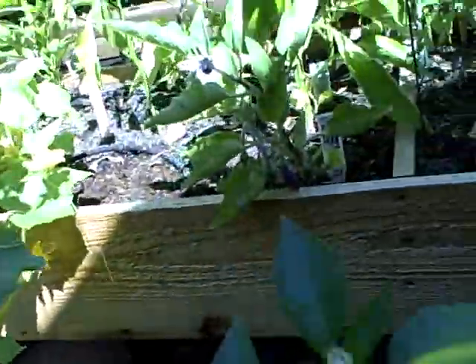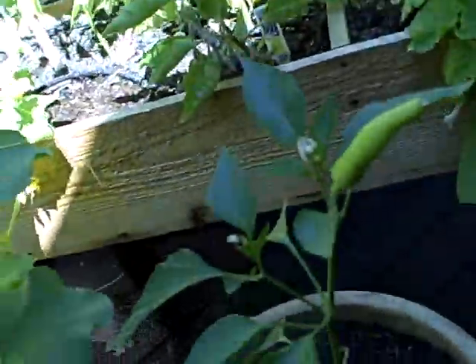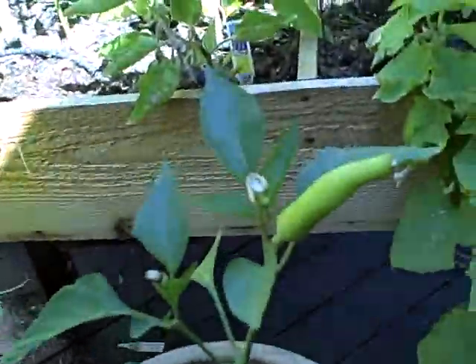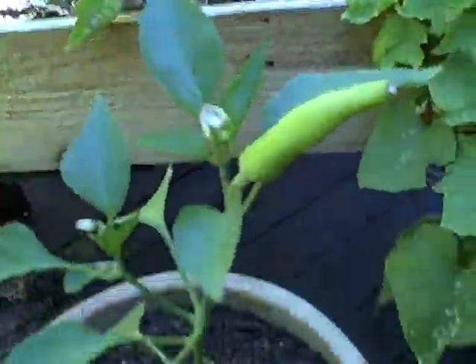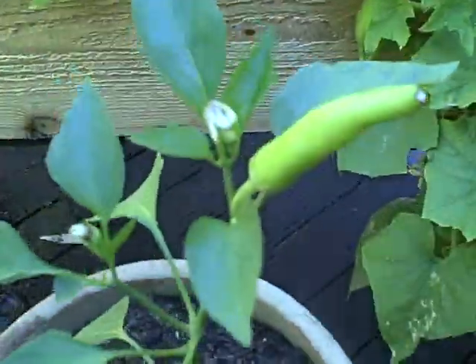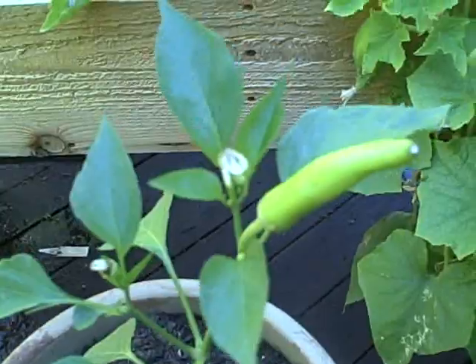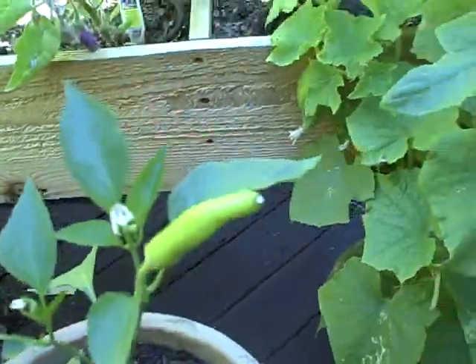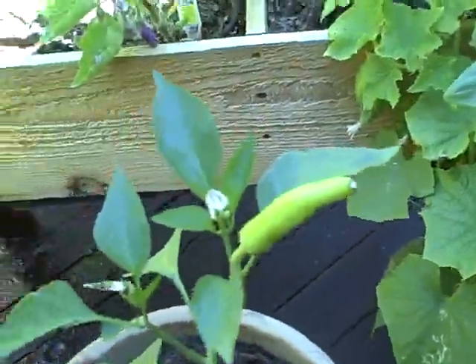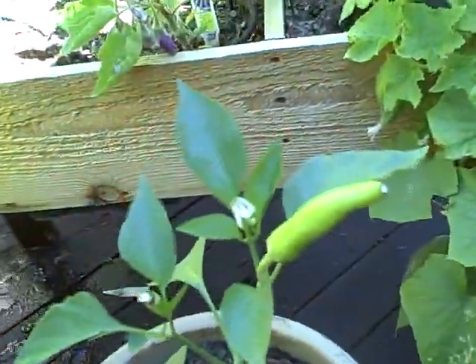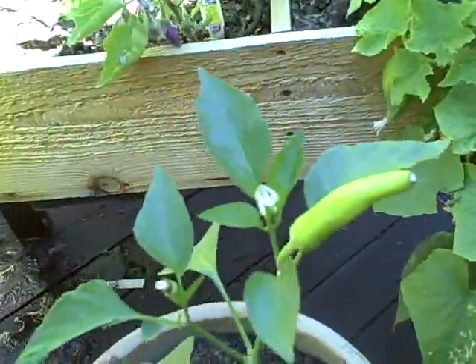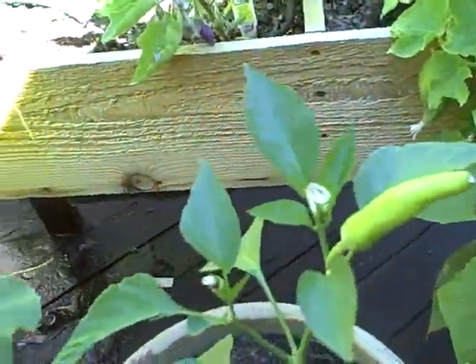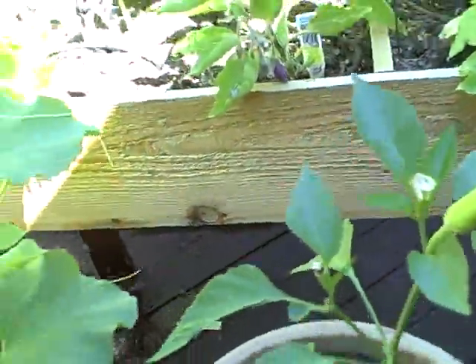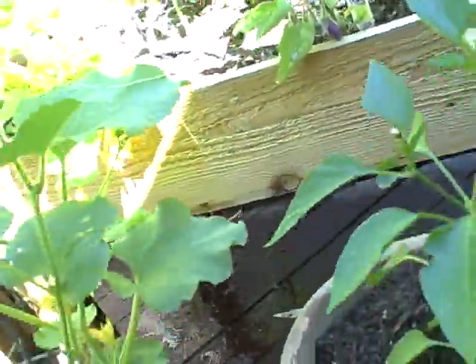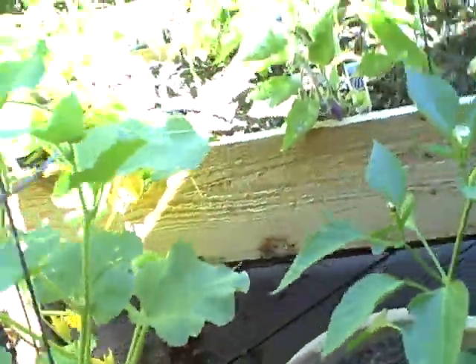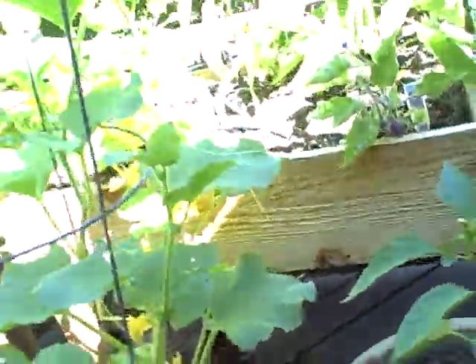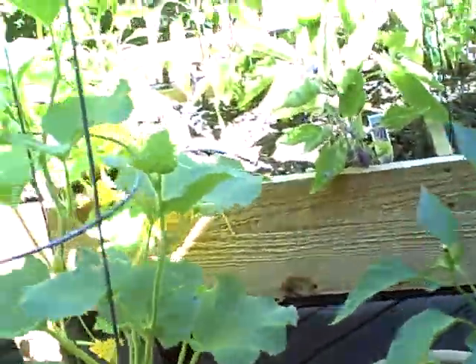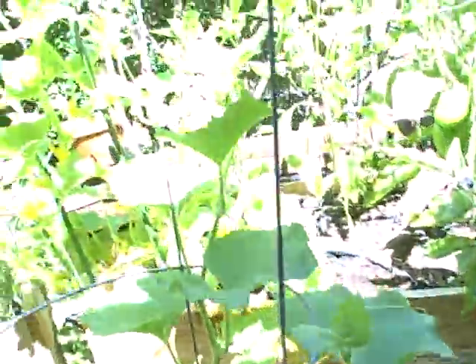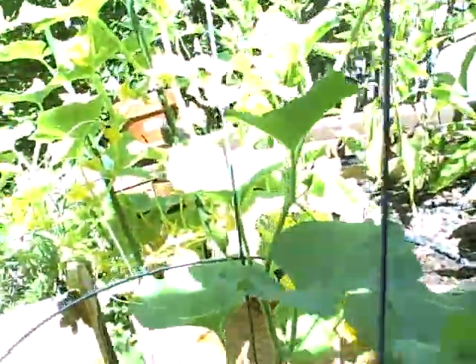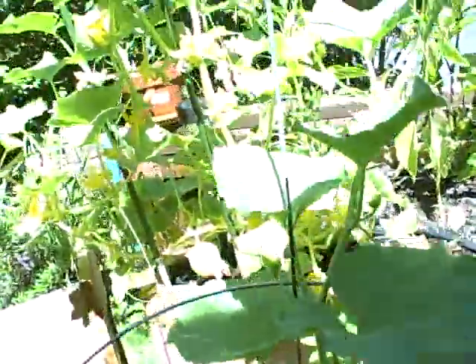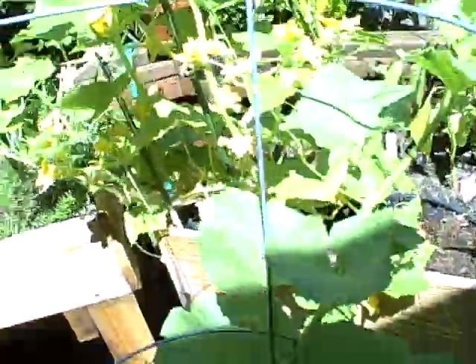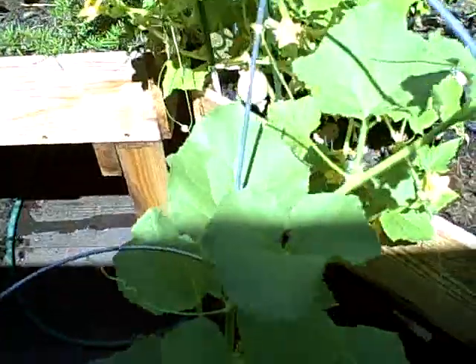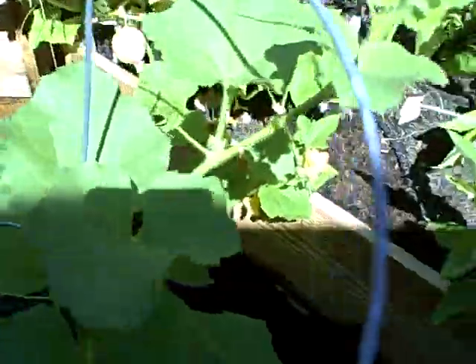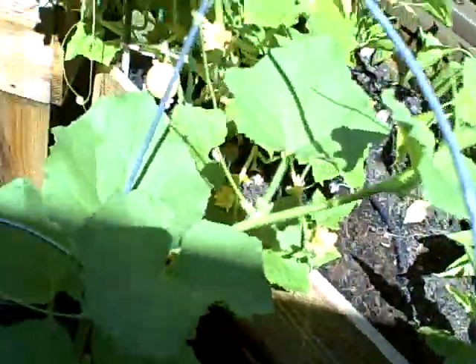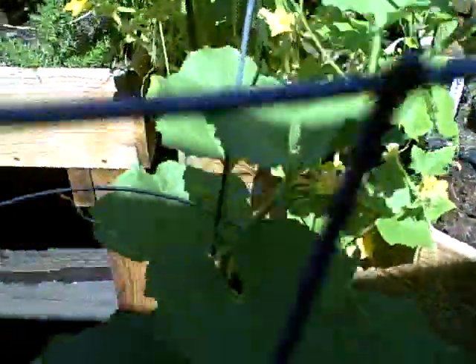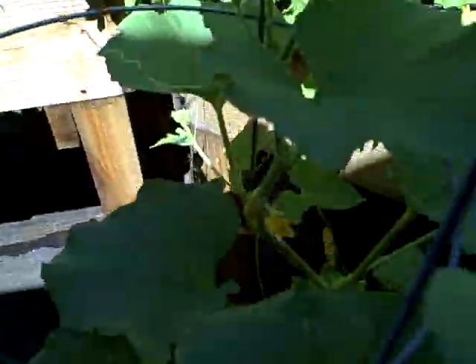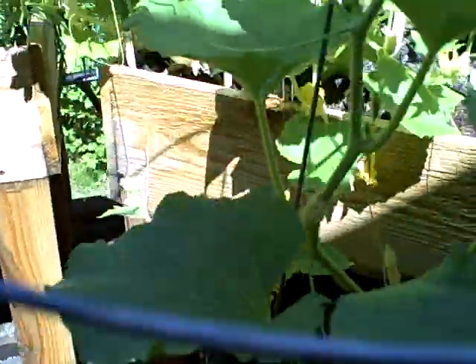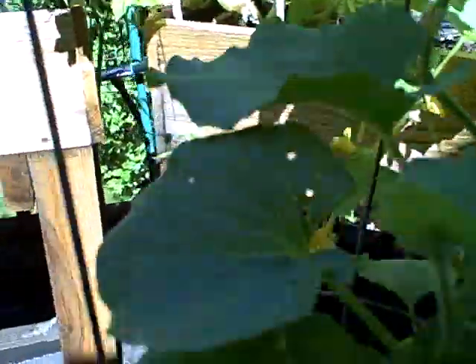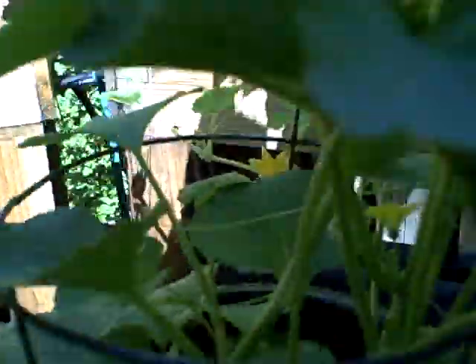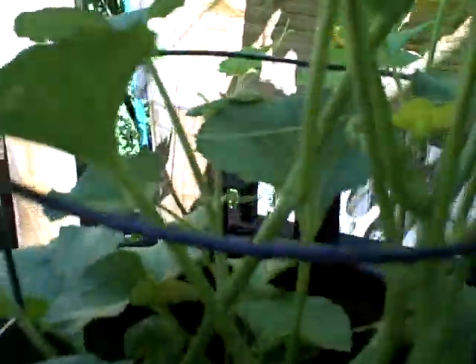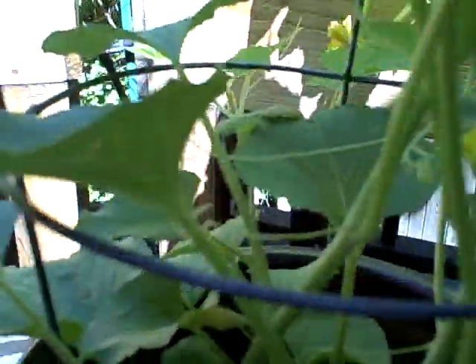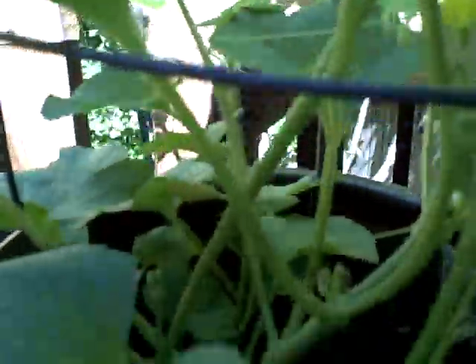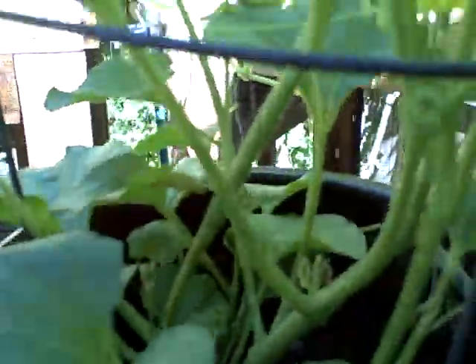This is a Hungarian wax pepper which just got replanted. And here's our Armenian cukes. Hopefully these will flower soon — give fruit soon.